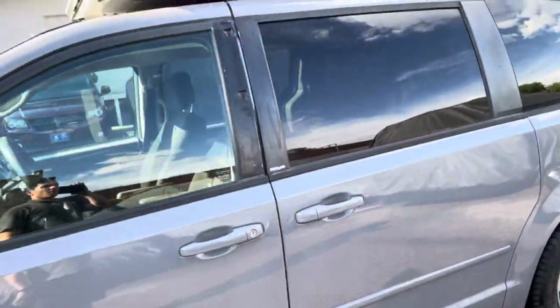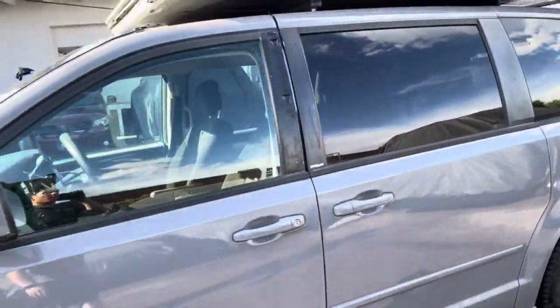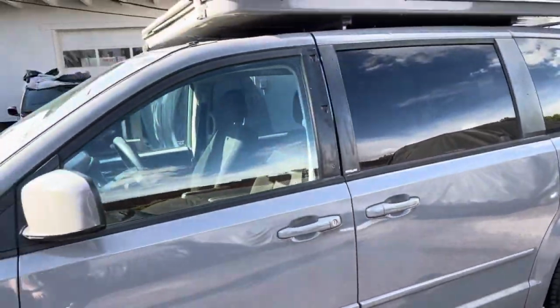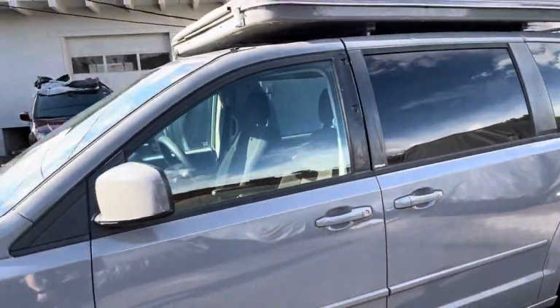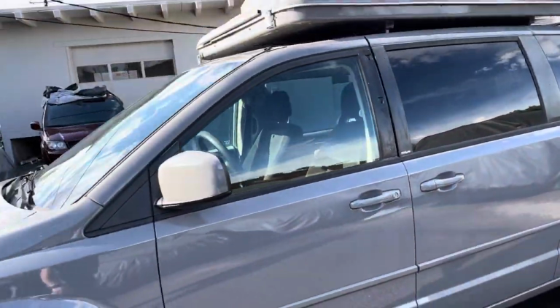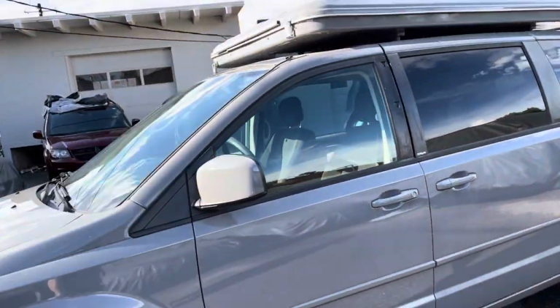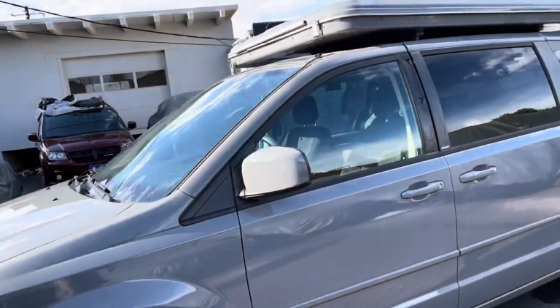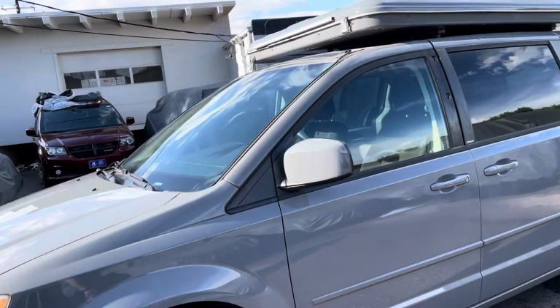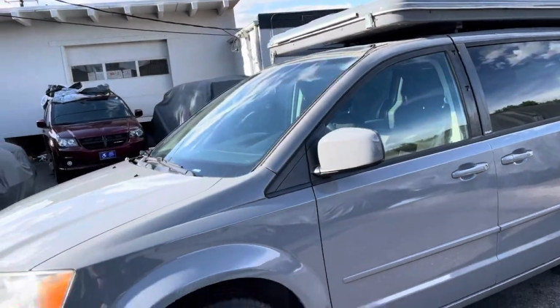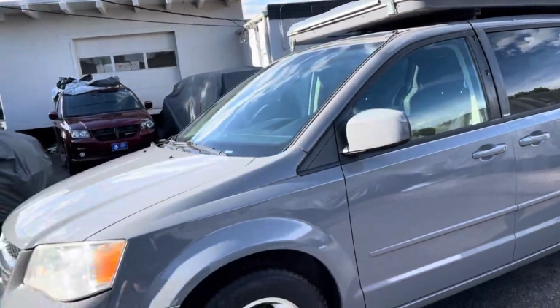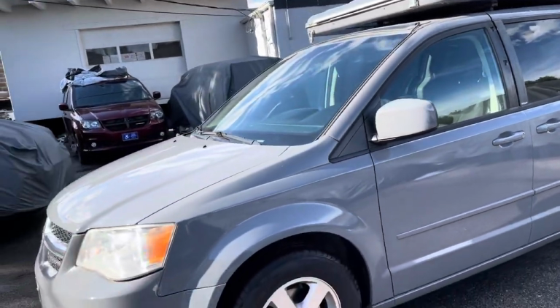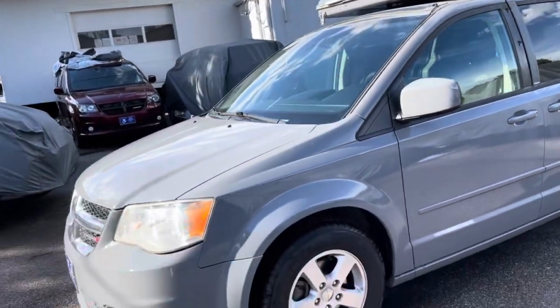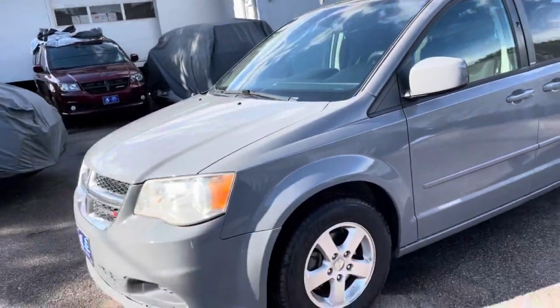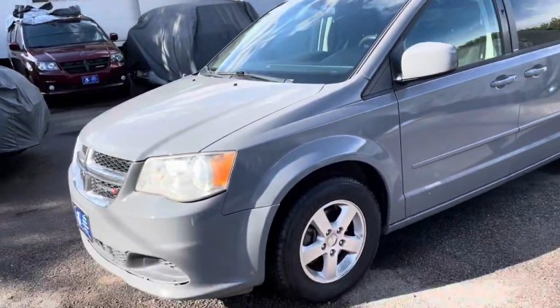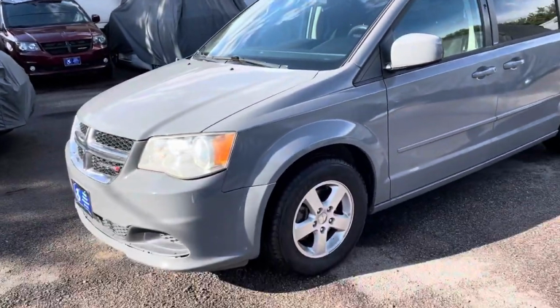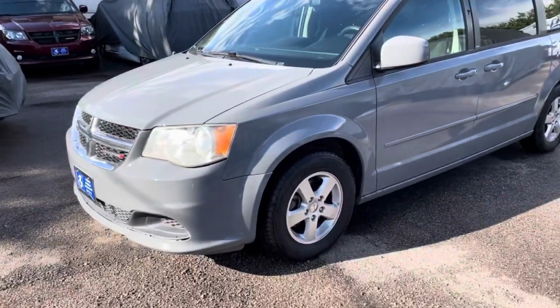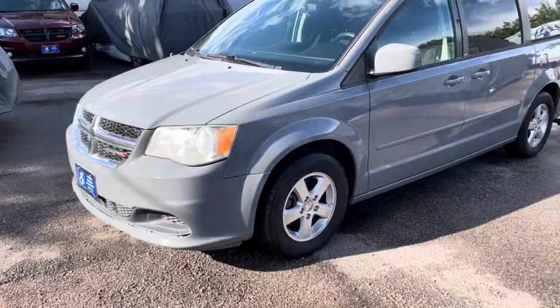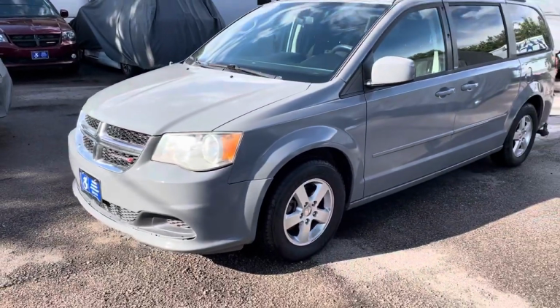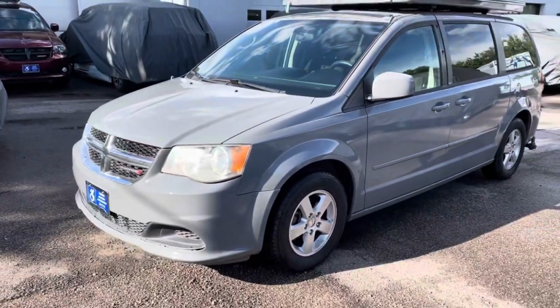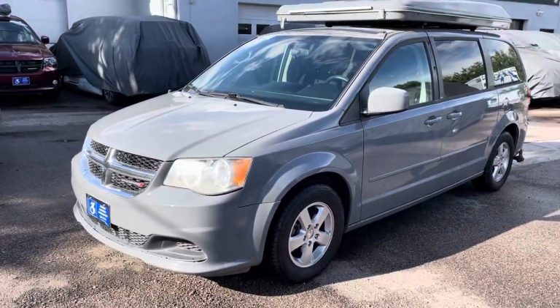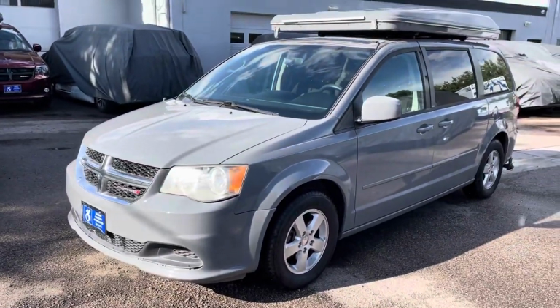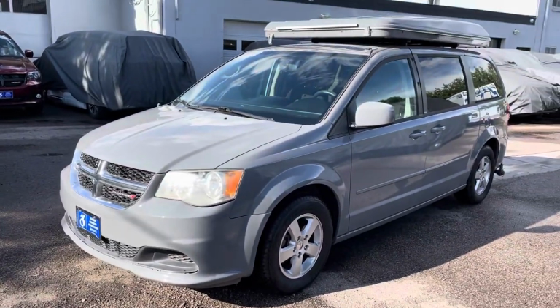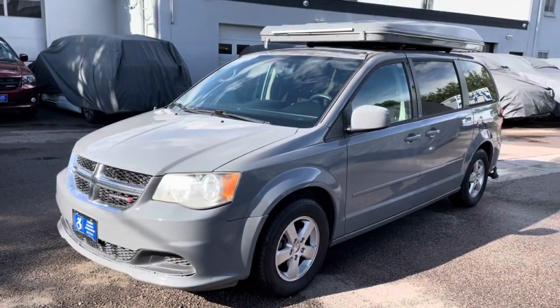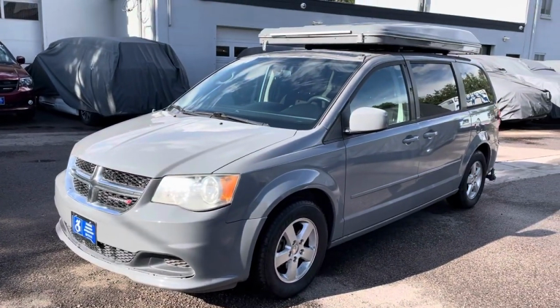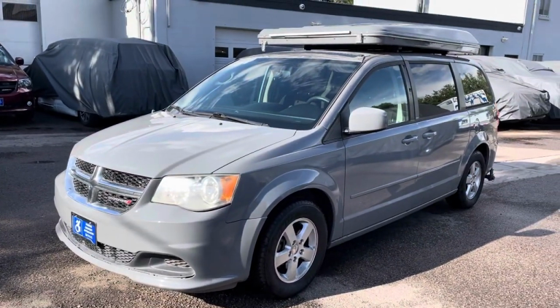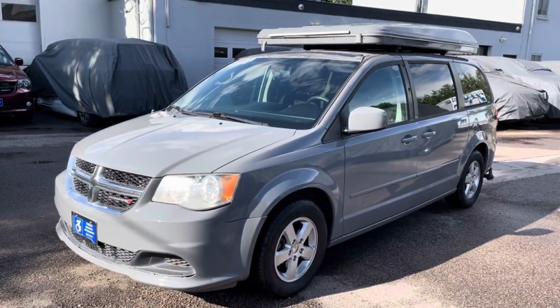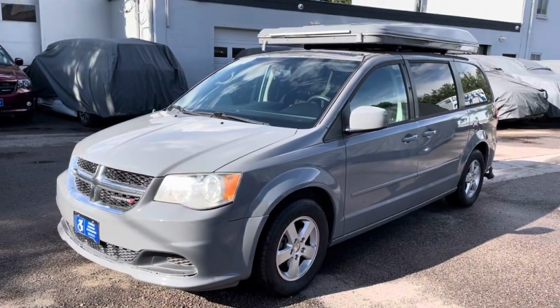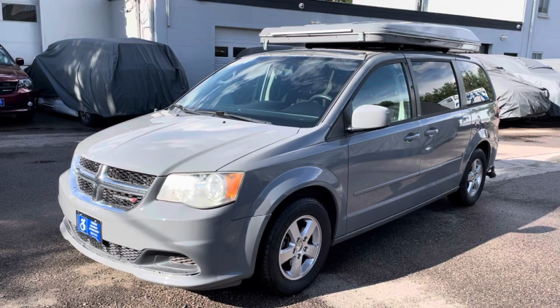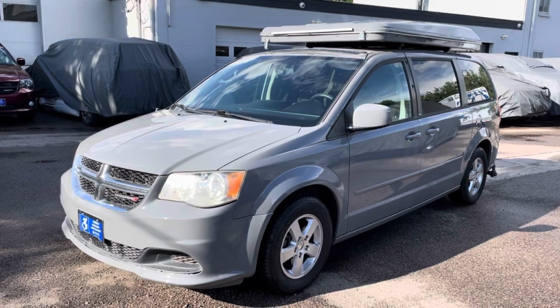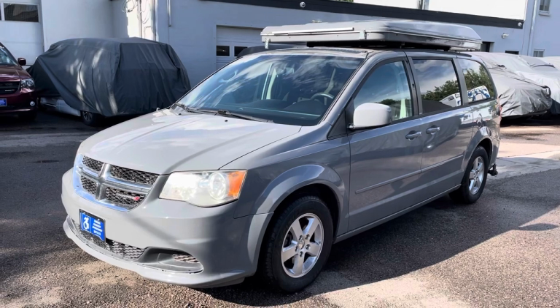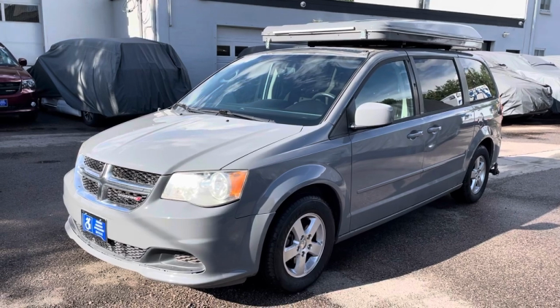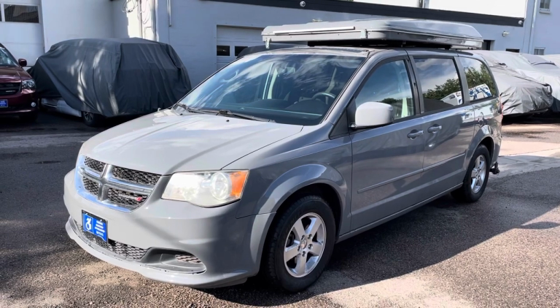Thank you so much for watching. Let us know if you have any other questions, or if this vehicle would work for you. This vehicle is made to be on the road, so let's get it out there.